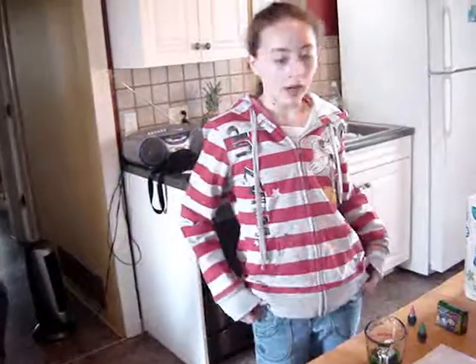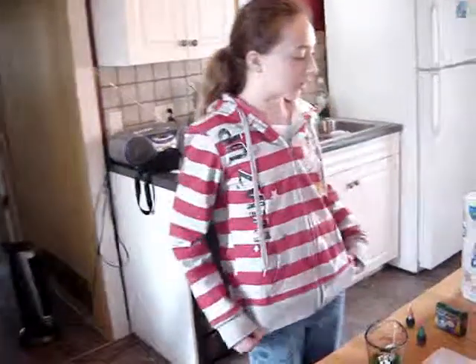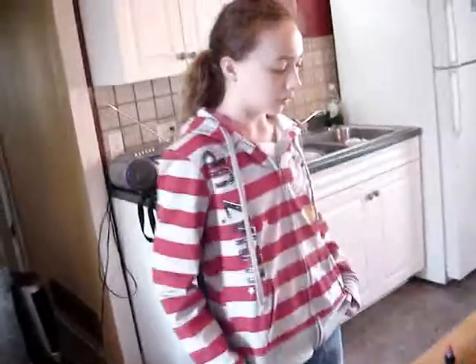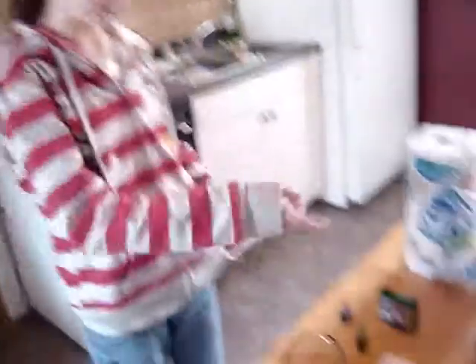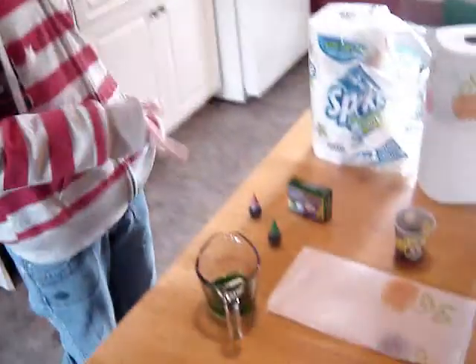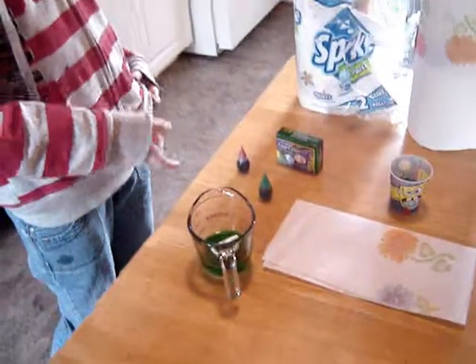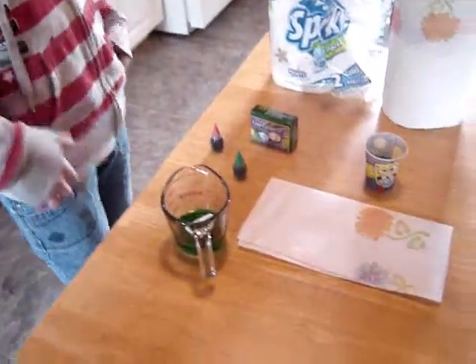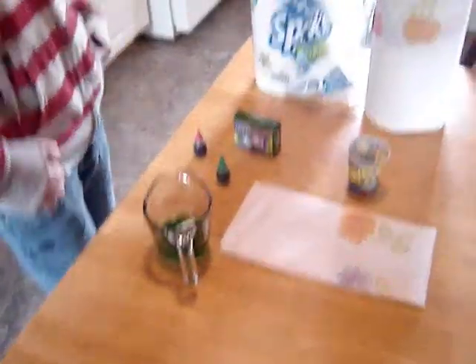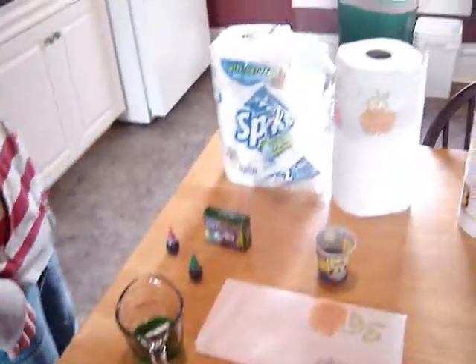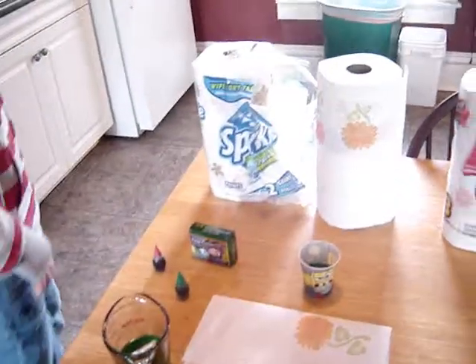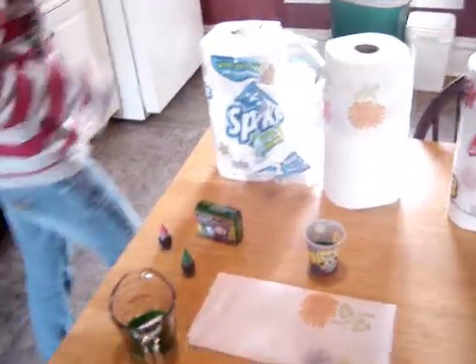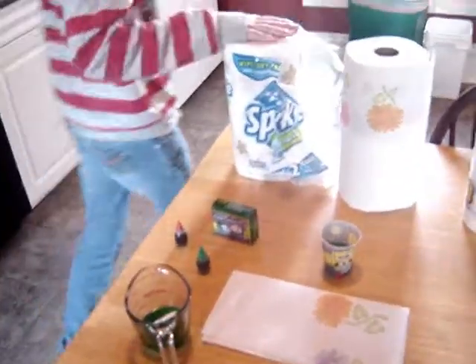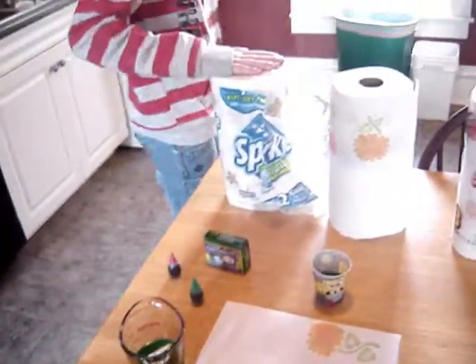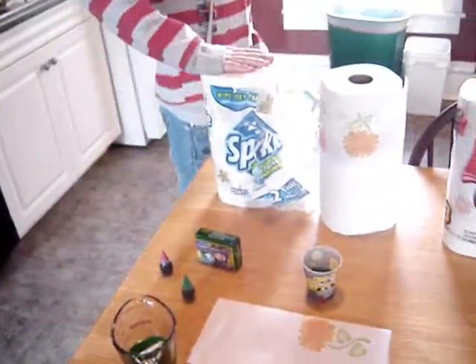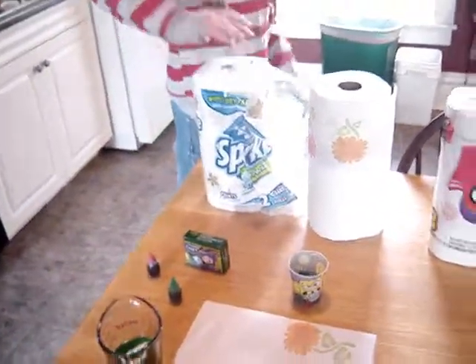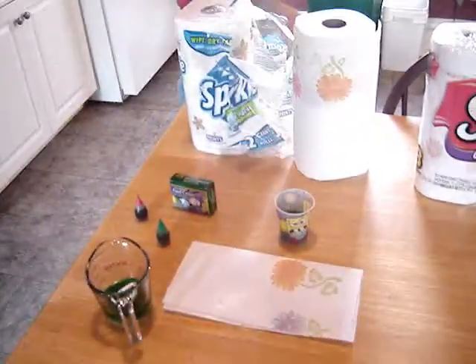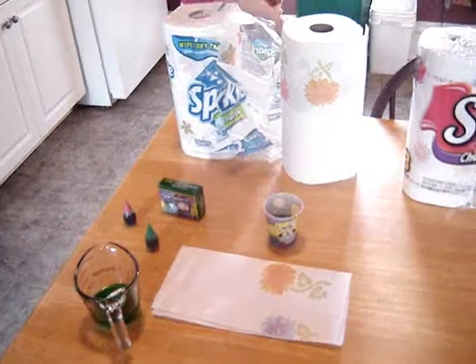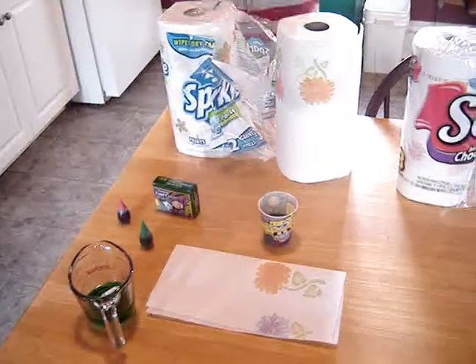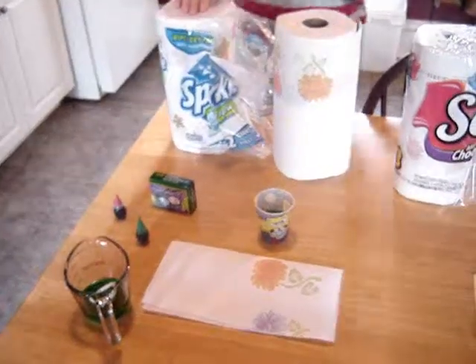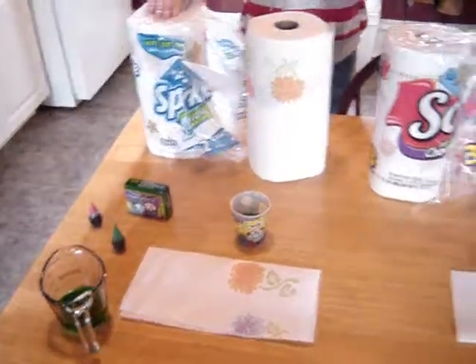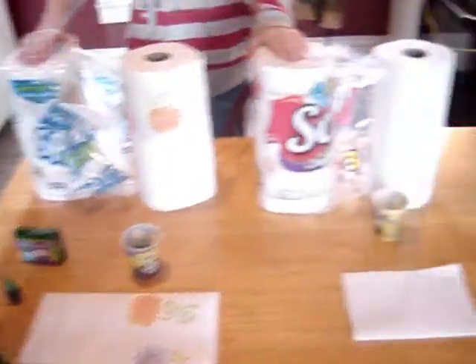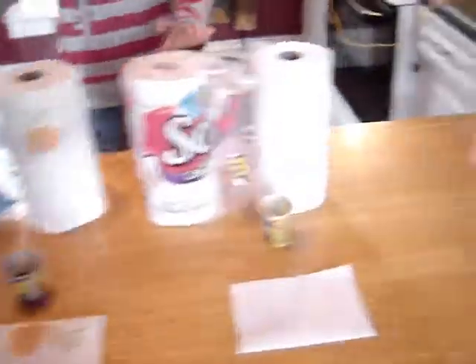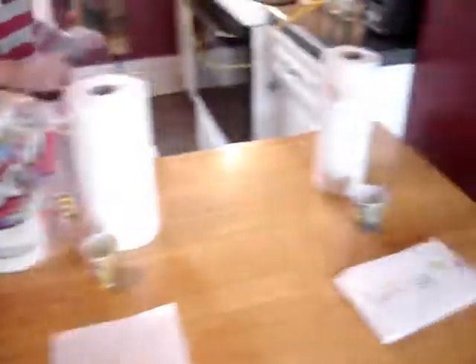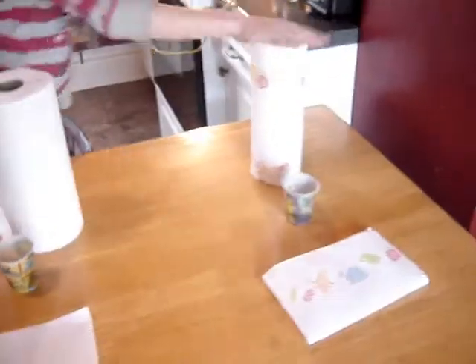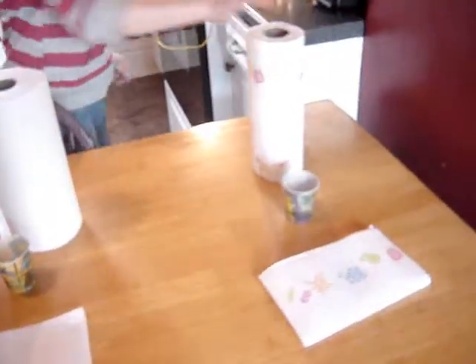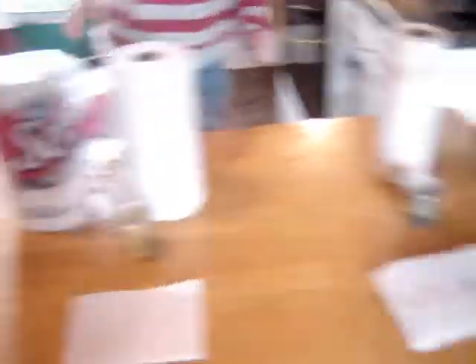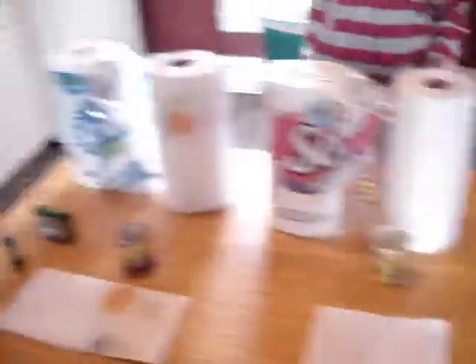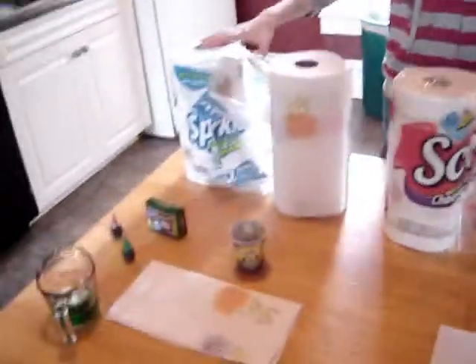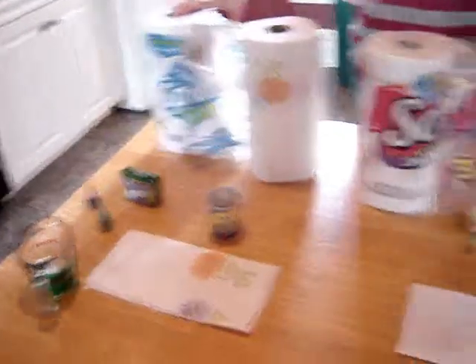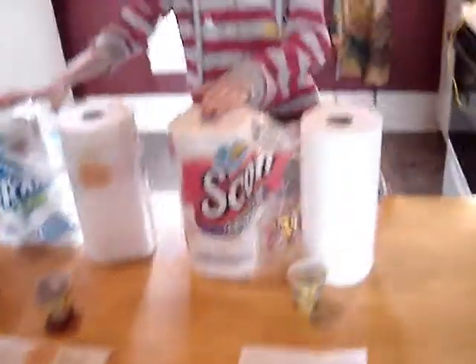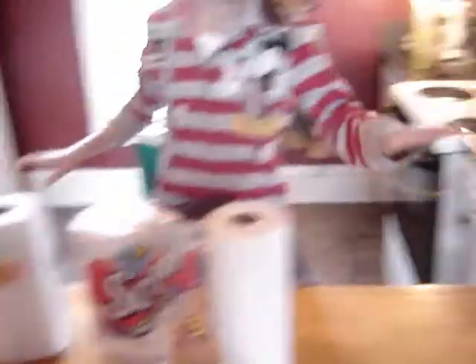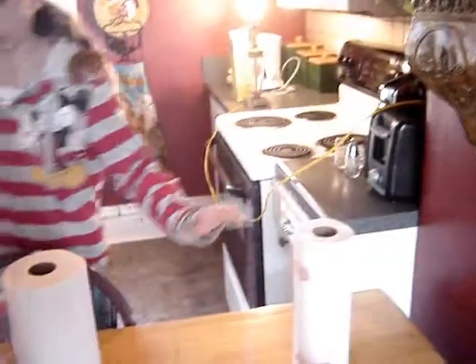Now I'm going to use twice as much water, so that's four tablespoons. Then I'm going to have Sparkle, Scott, and No Name Brand — expensive, not as expensive, and cheap.